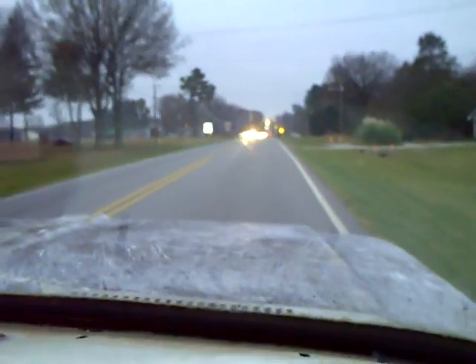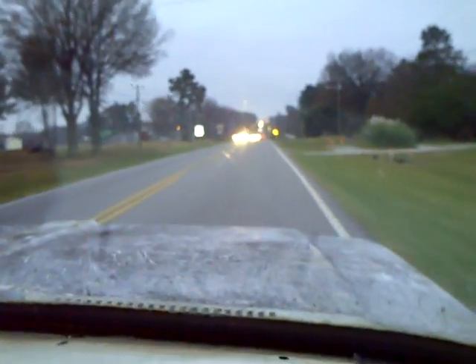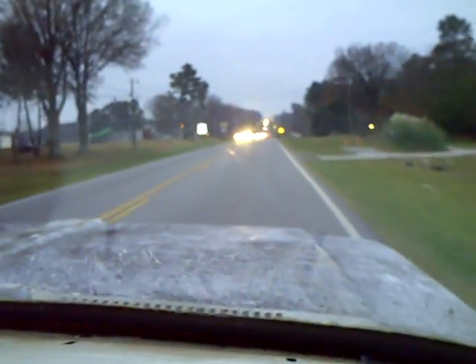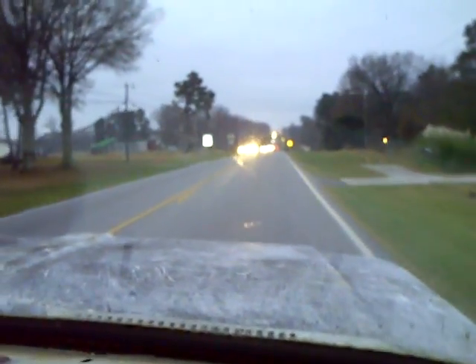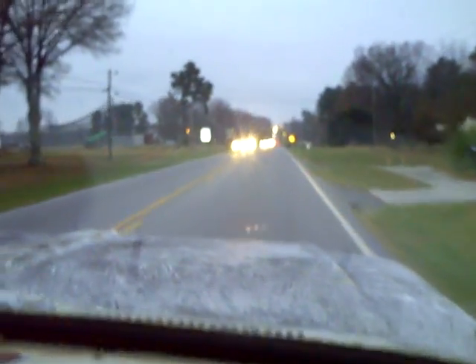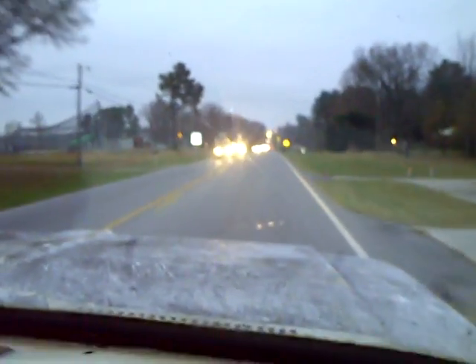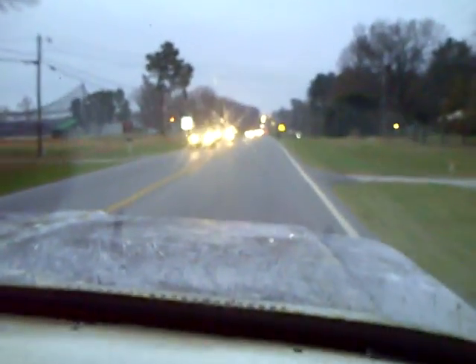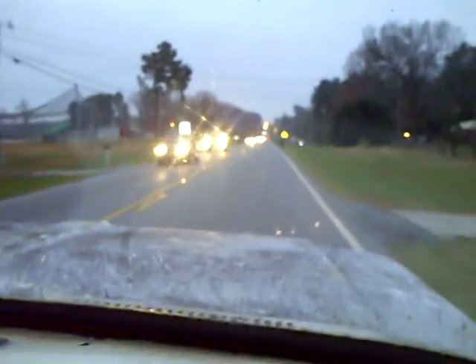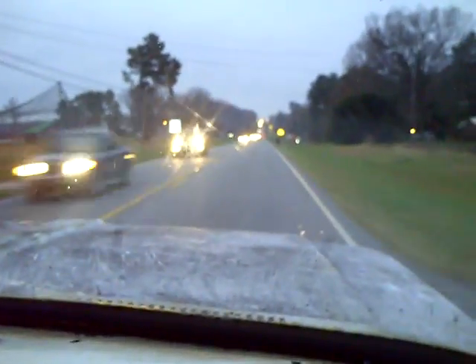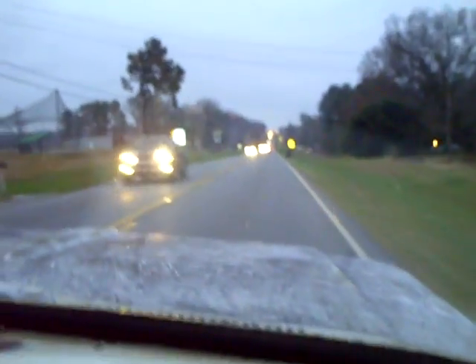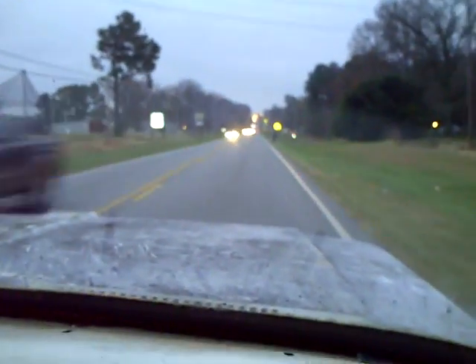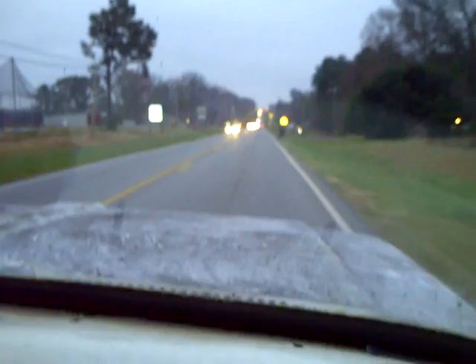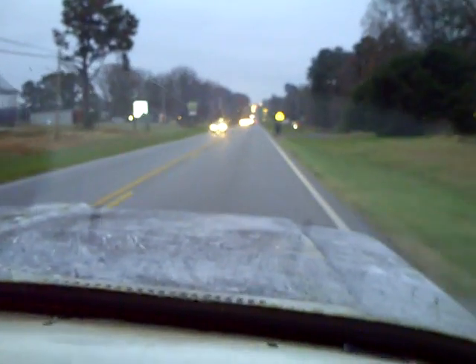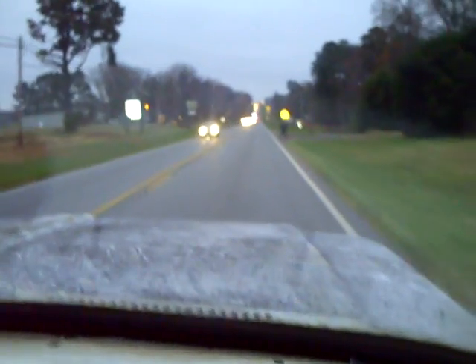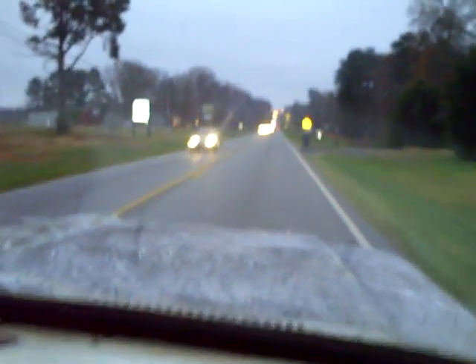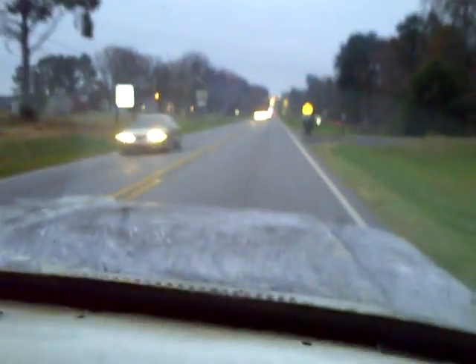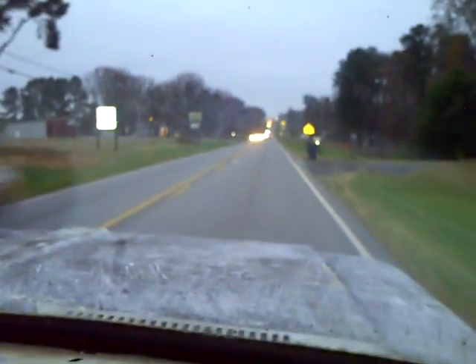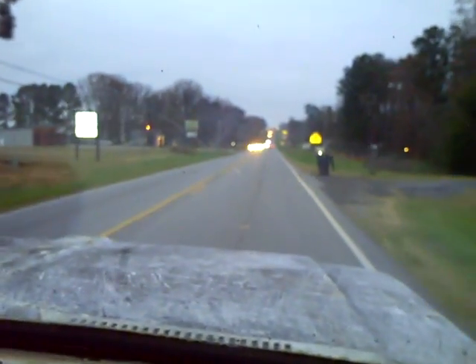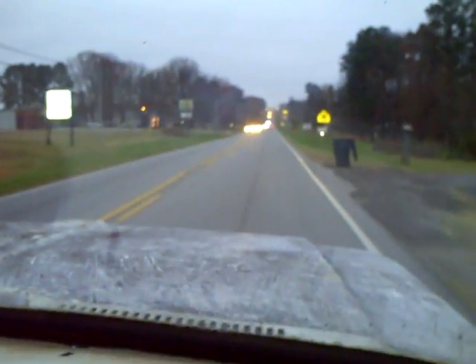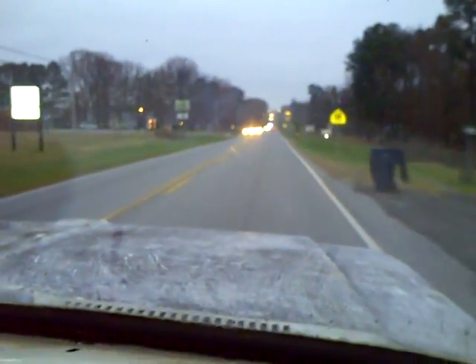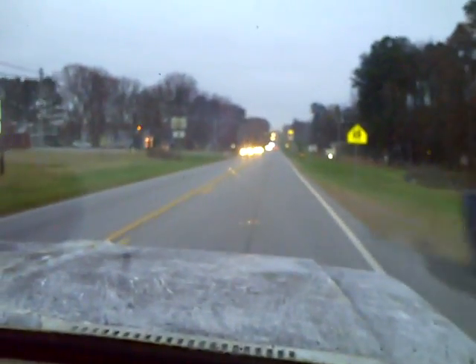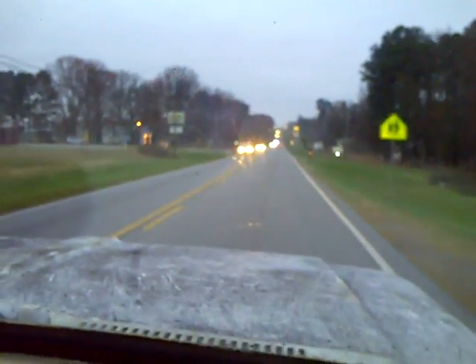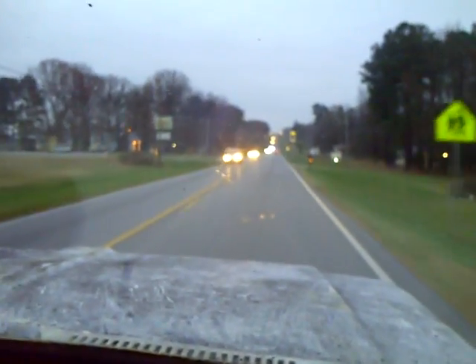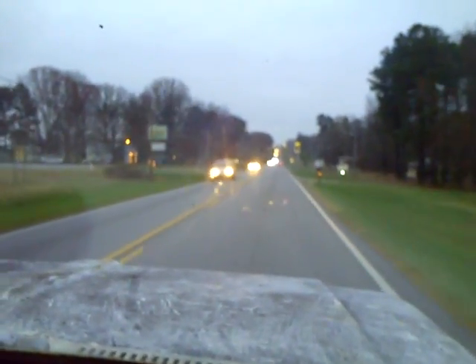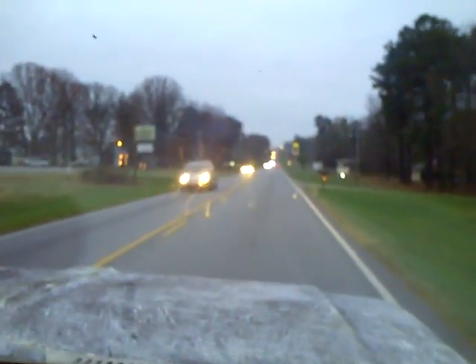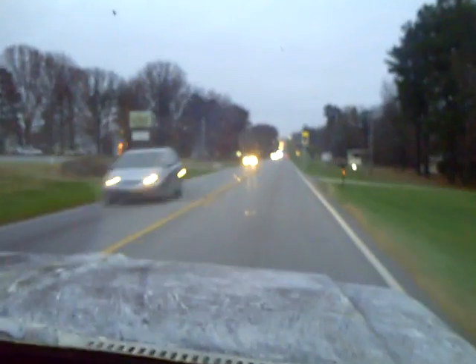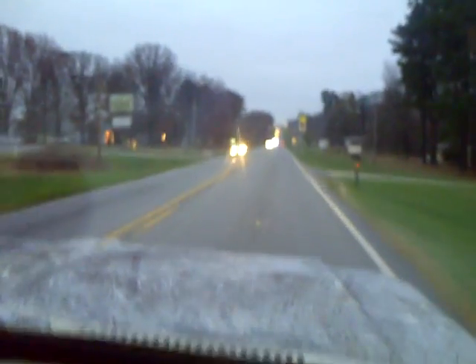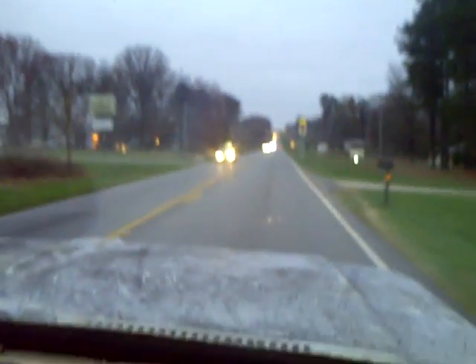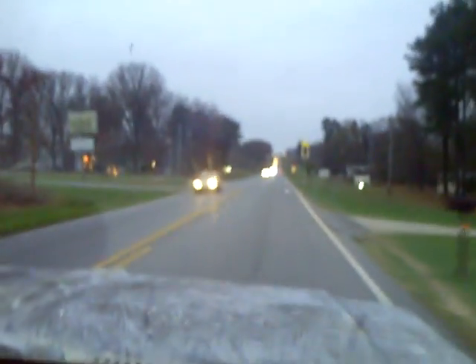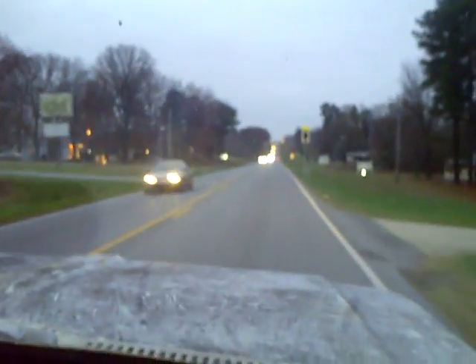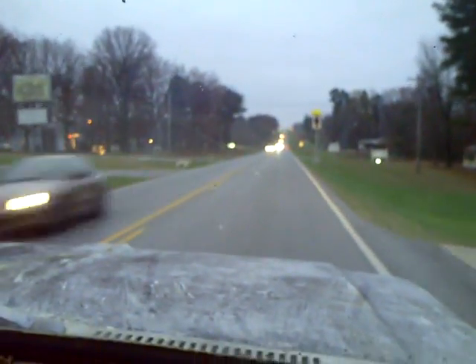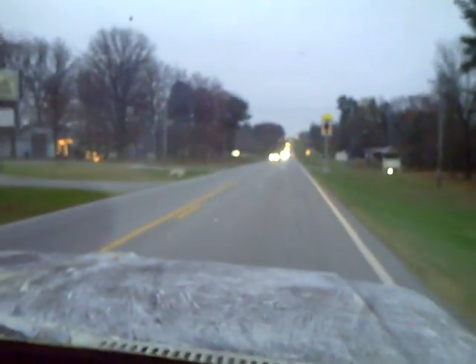Yeah, that transmission's rough, but once you get it going down the highway, she does good. The thing rides good. Definitely a big improvement on how this truck drives and handles overall.